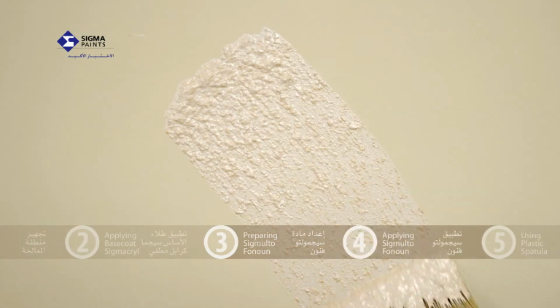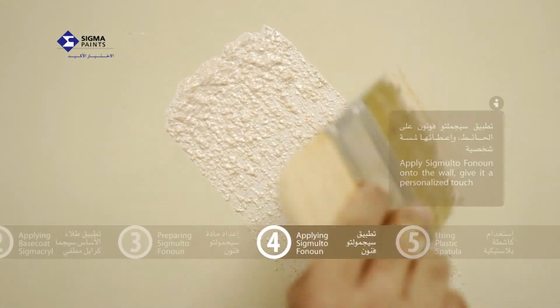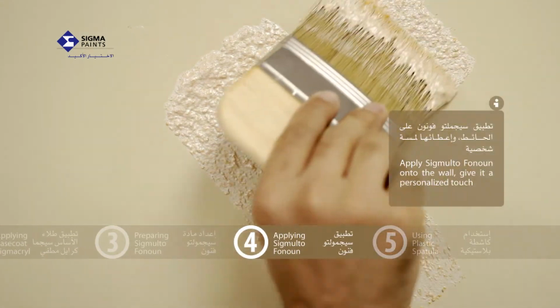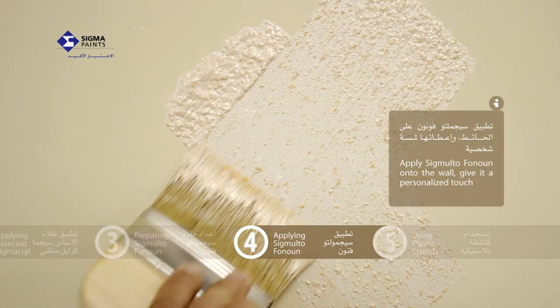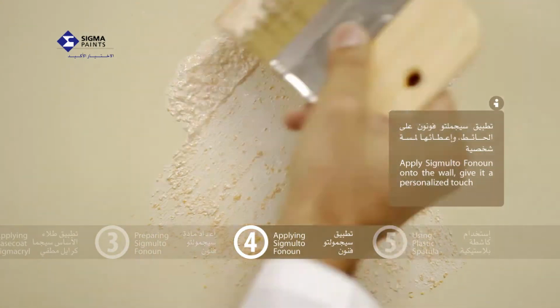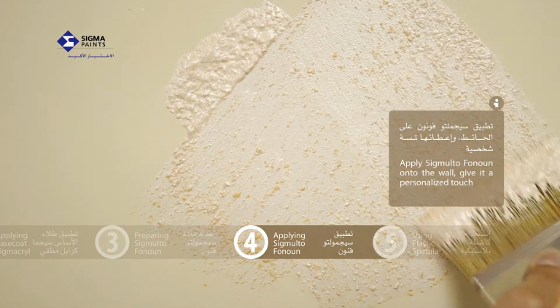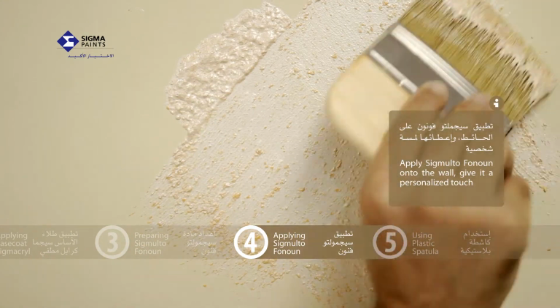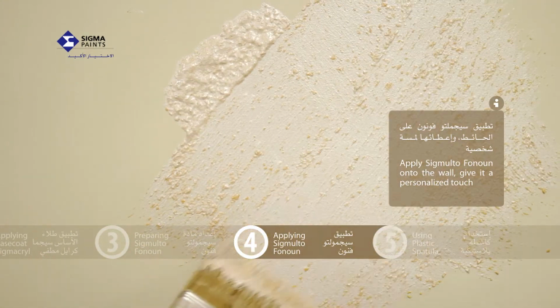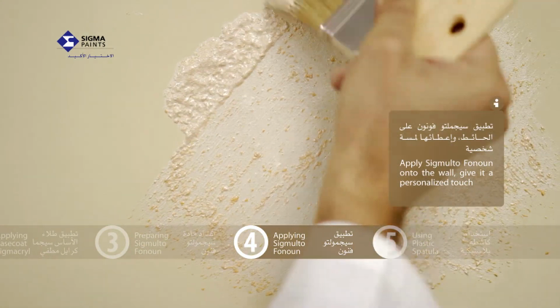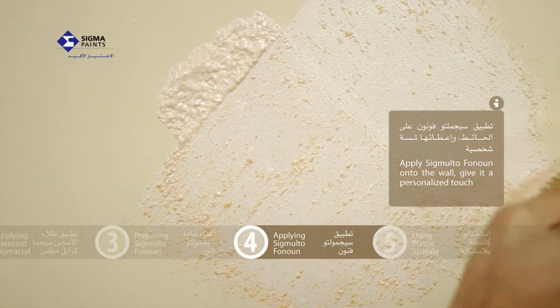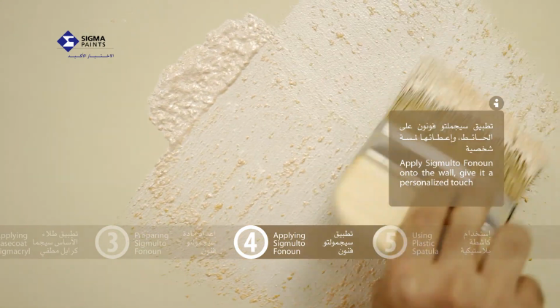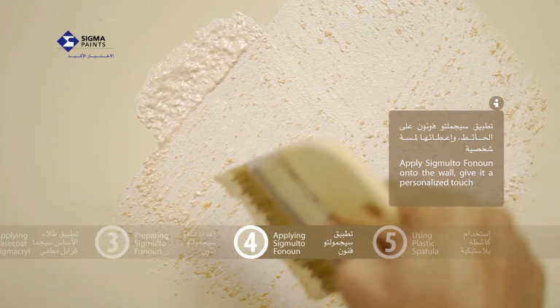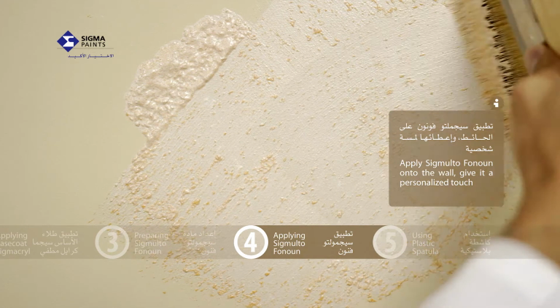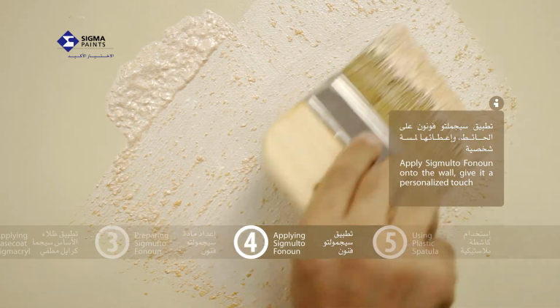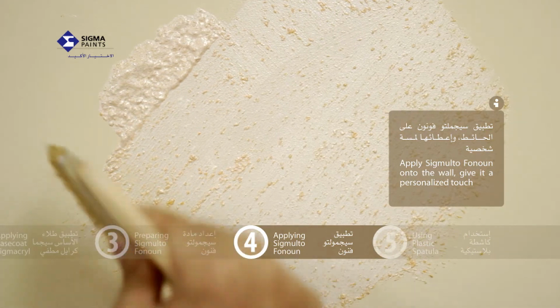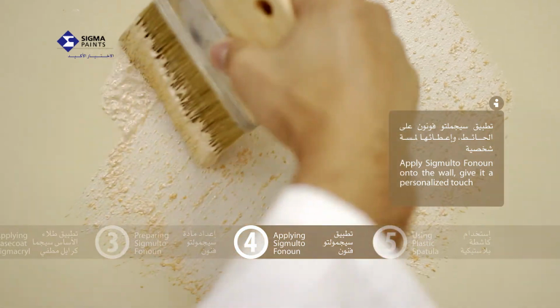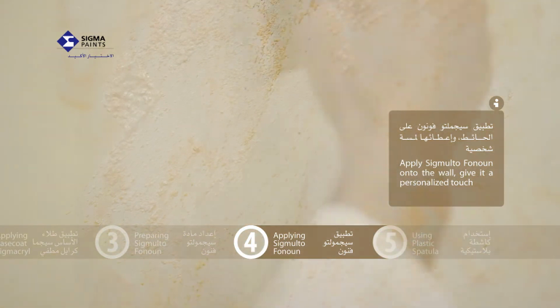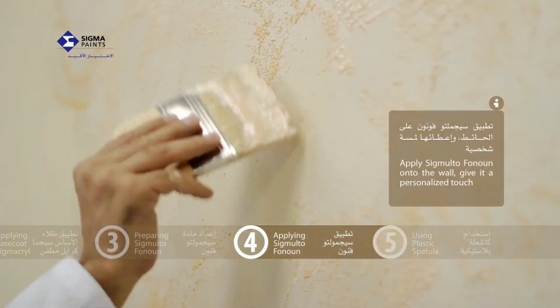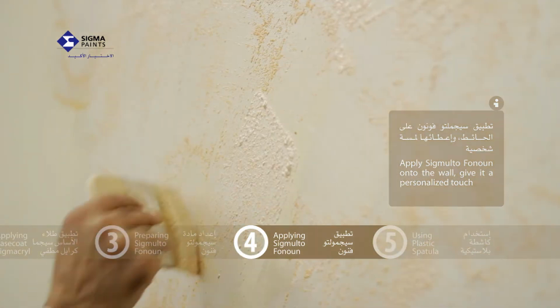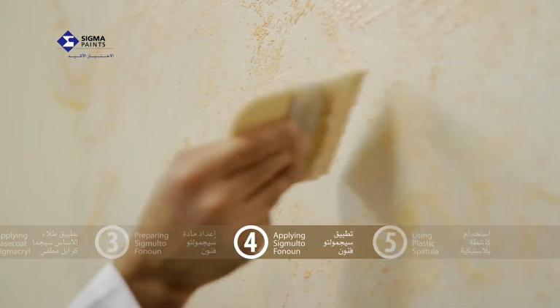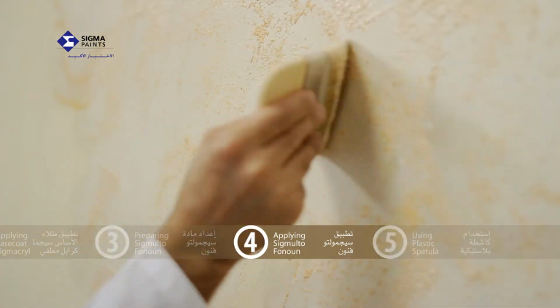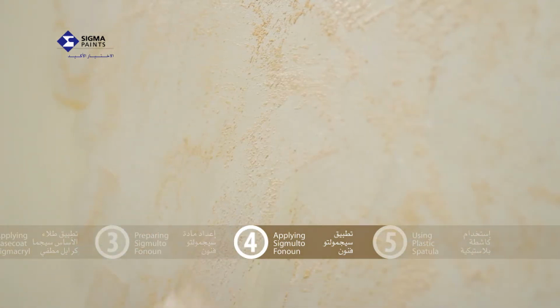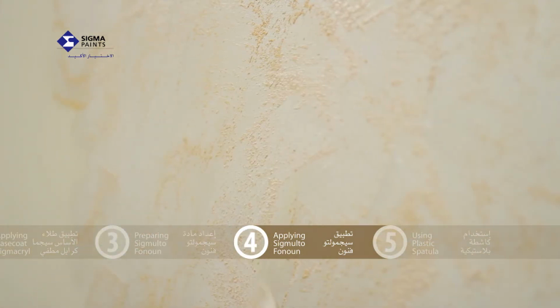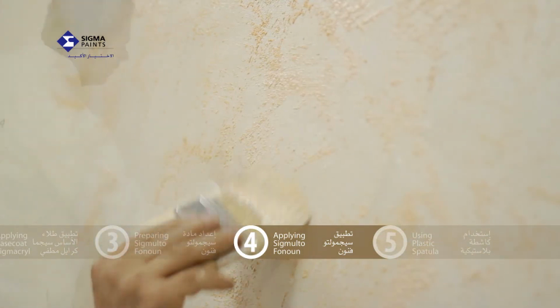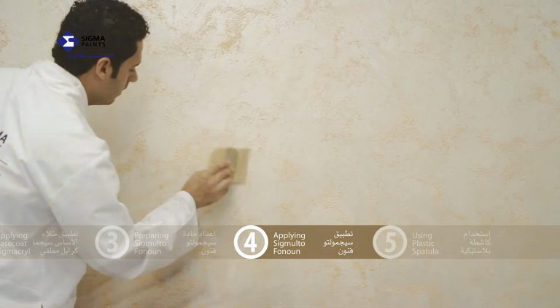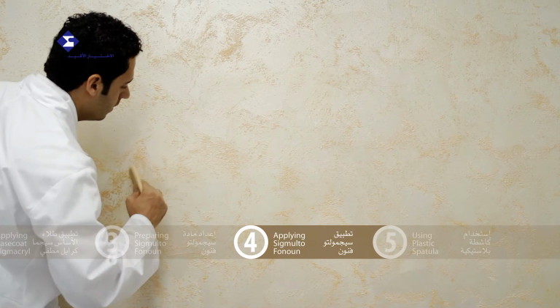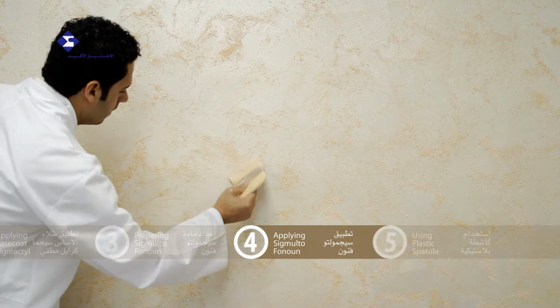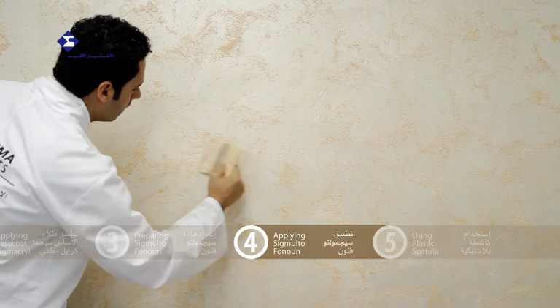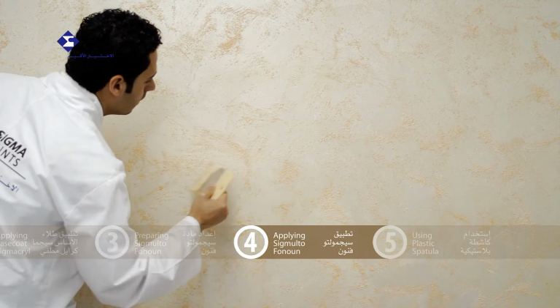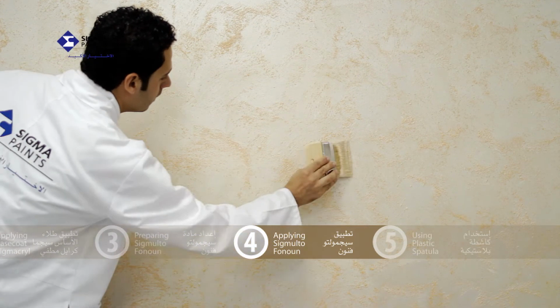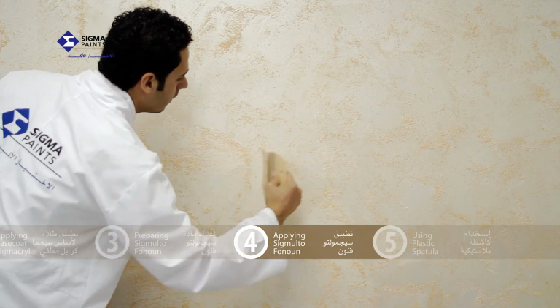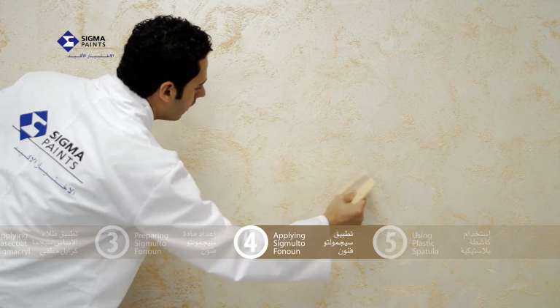Apply Sigma Alto Fanon using a soft brush. You can personalize the effect by putting more or less material on the surface. You can form patterns, either randomly or more structured, as in a diagonal pattern.